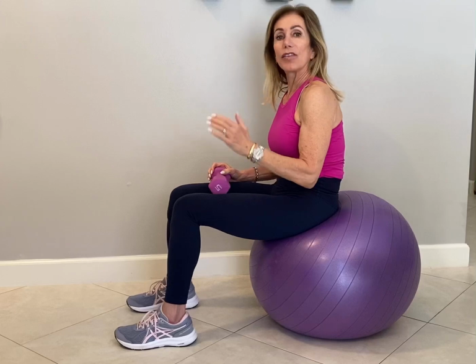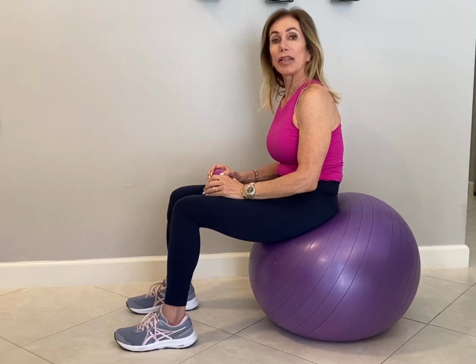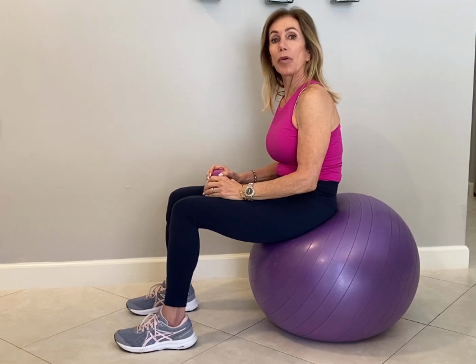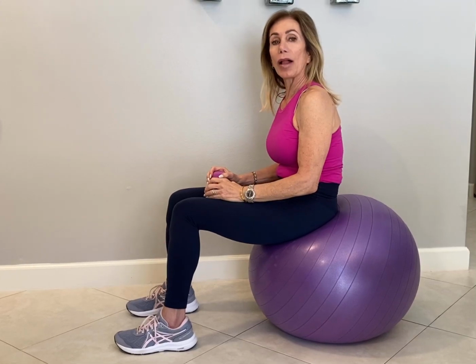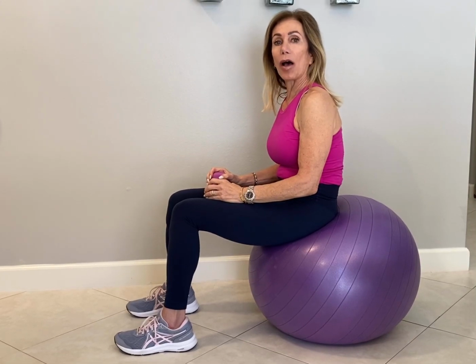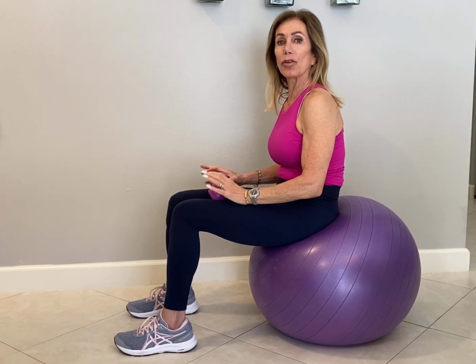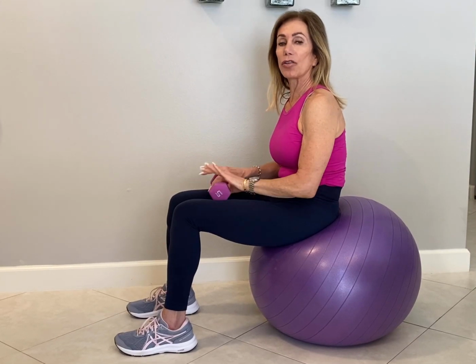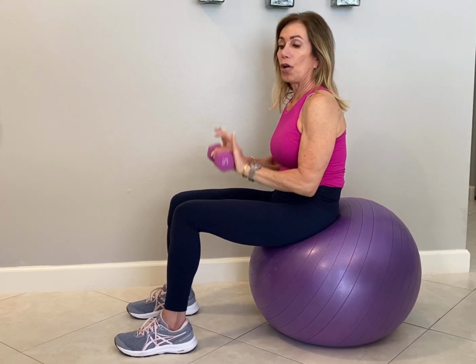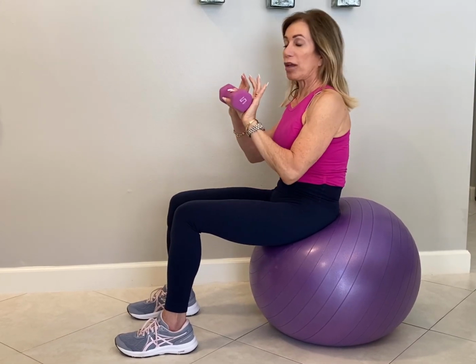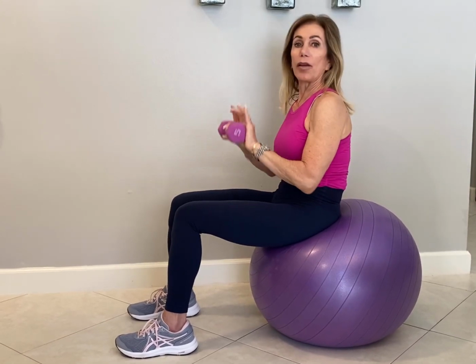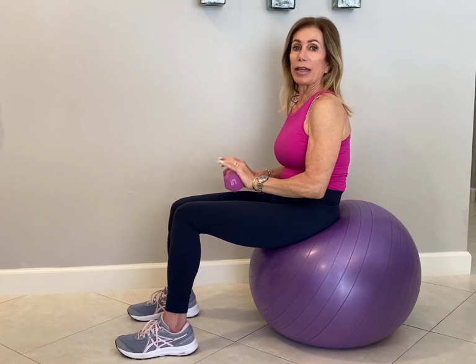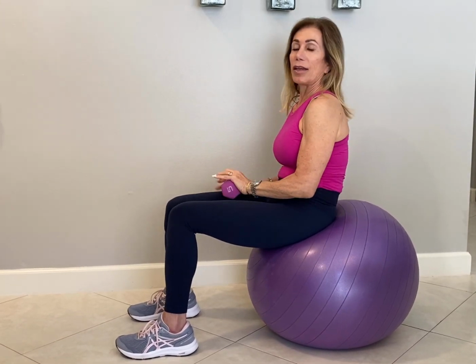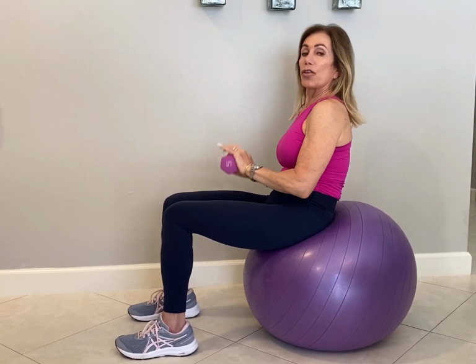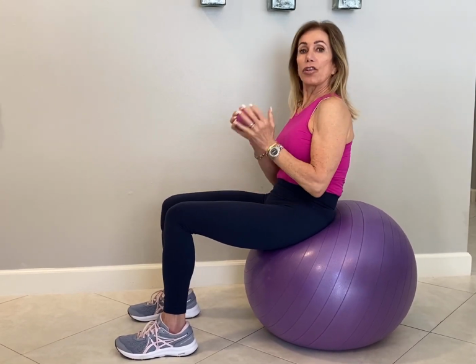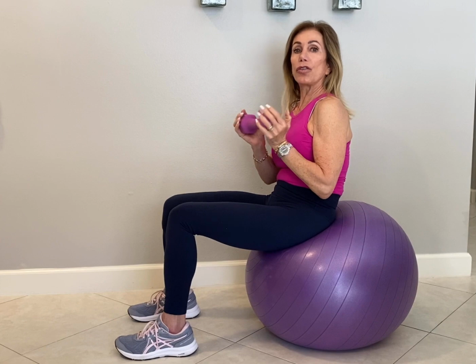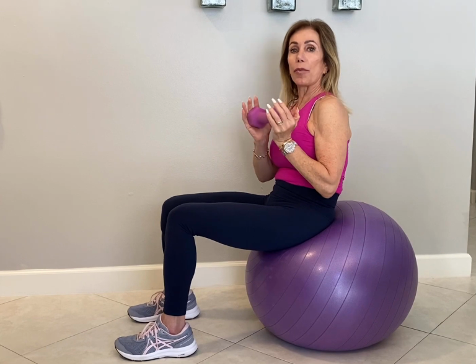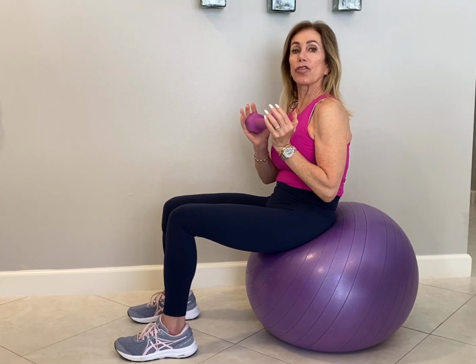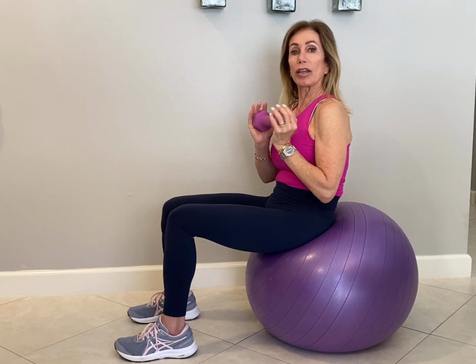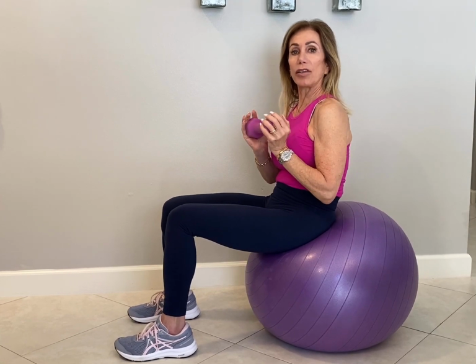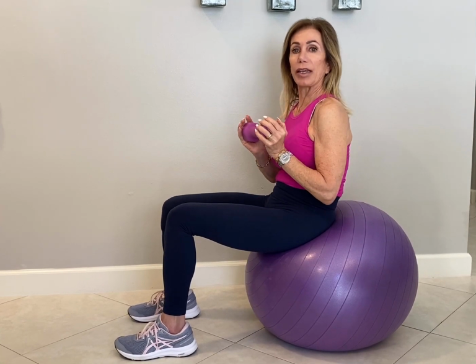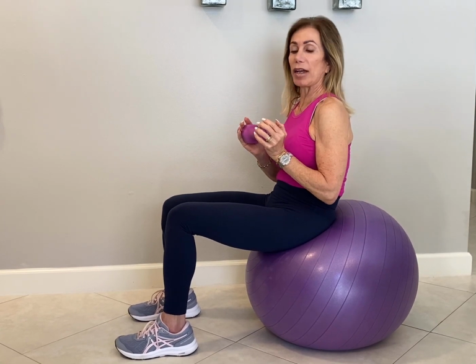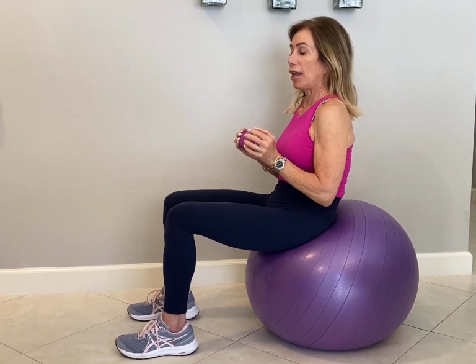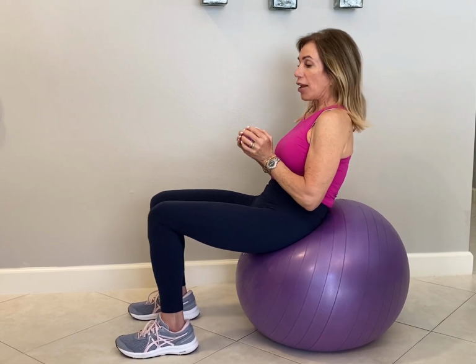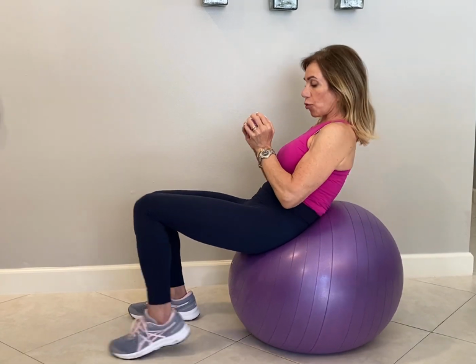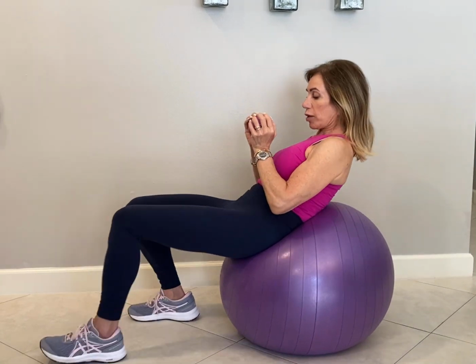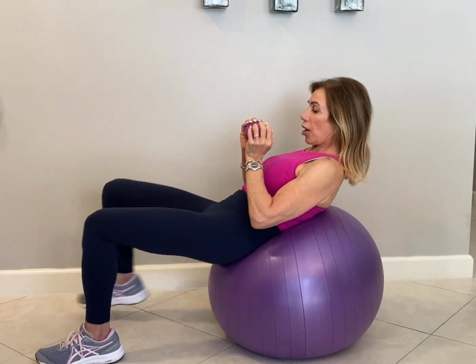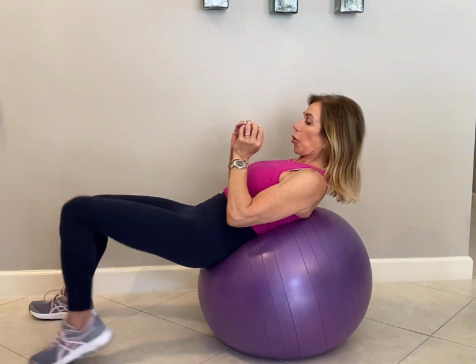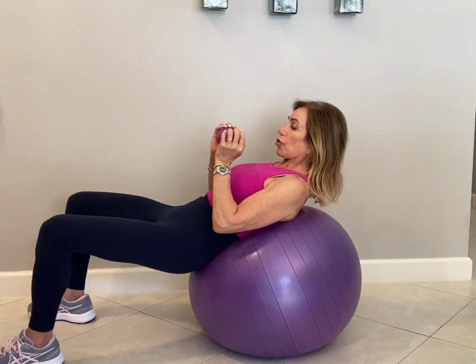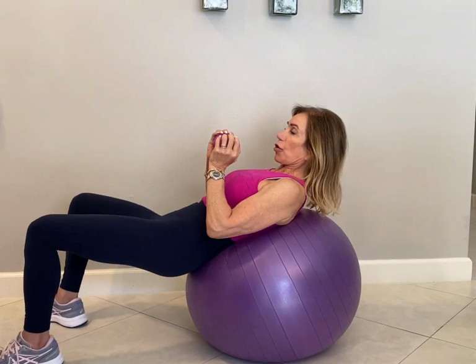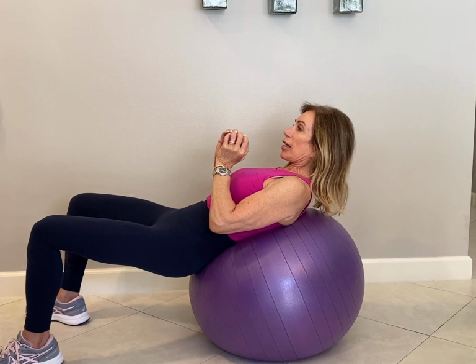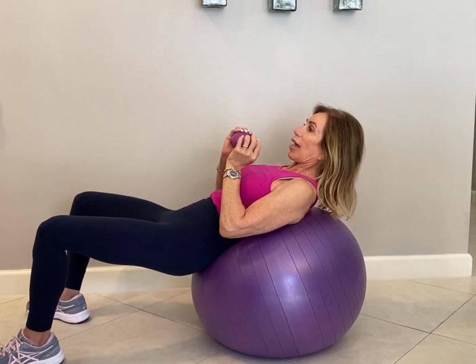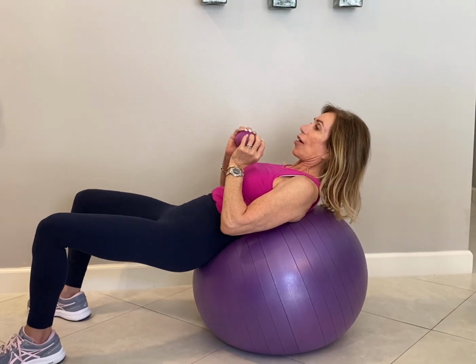Stability ball abdominal crunch with a weight. Choose a dumbbell — start light to begin with — and roll down on your ball, turning those knees out.